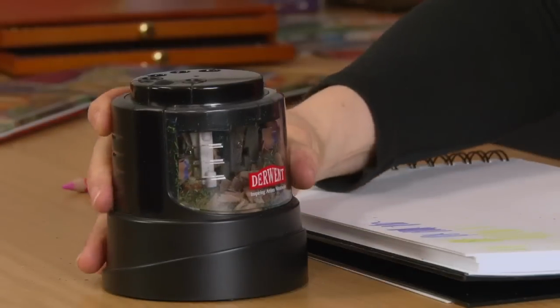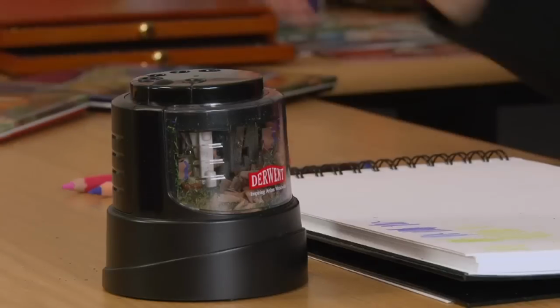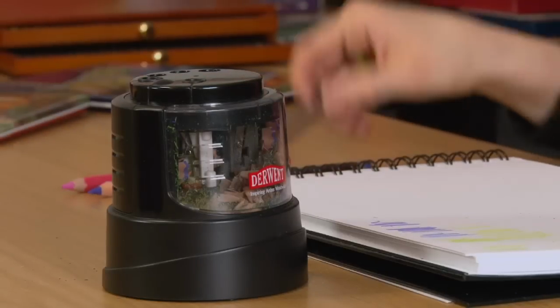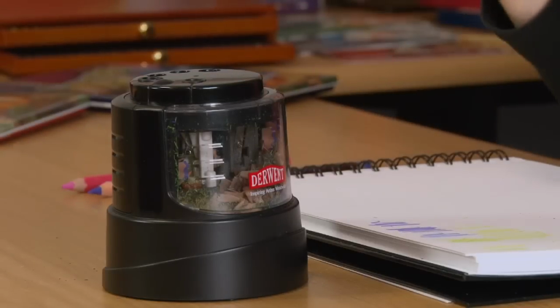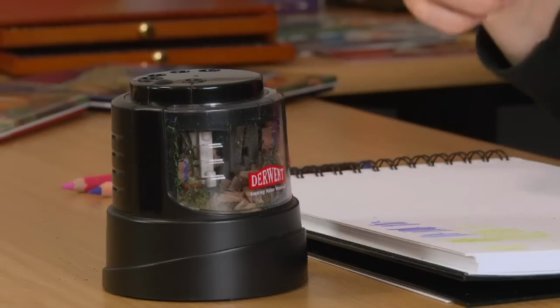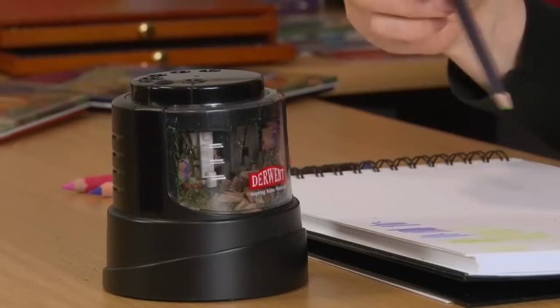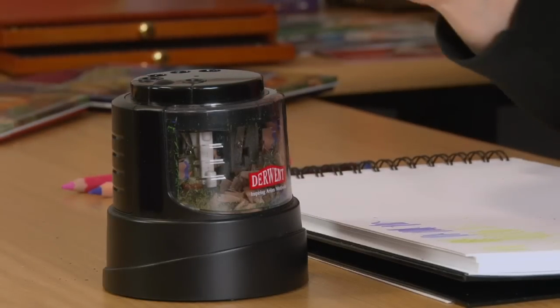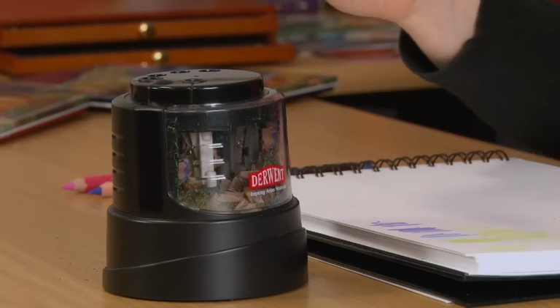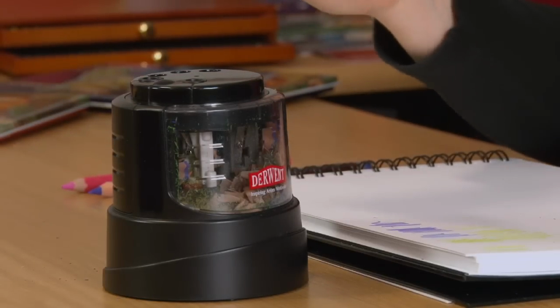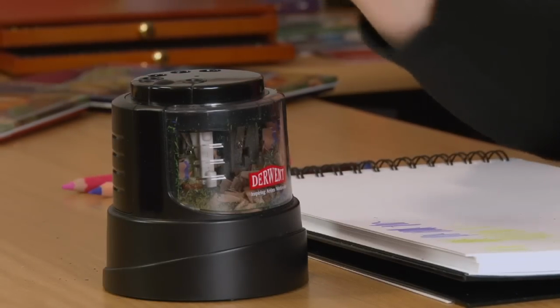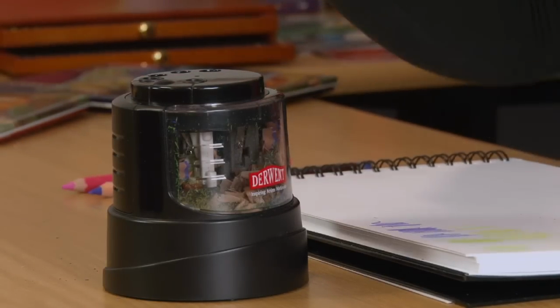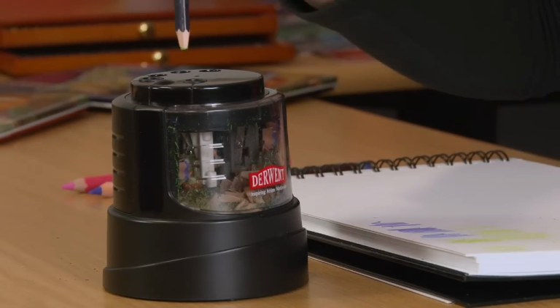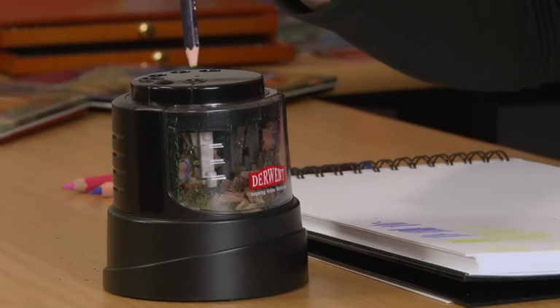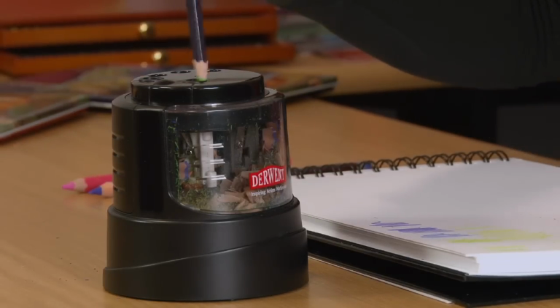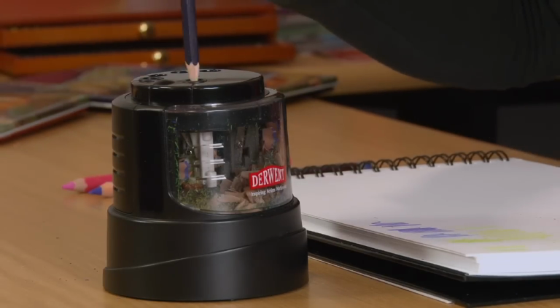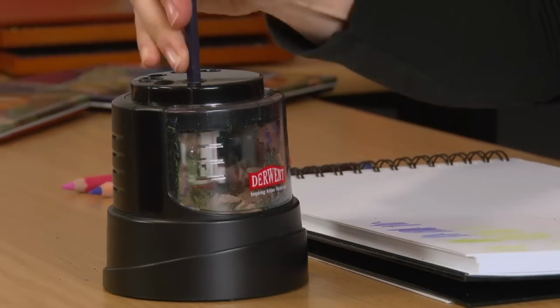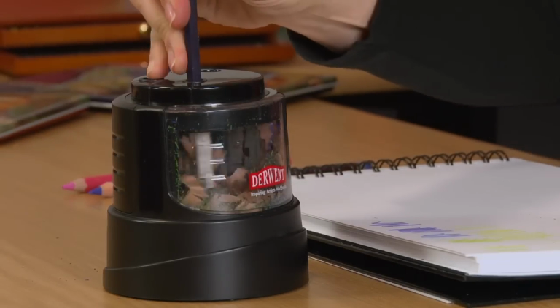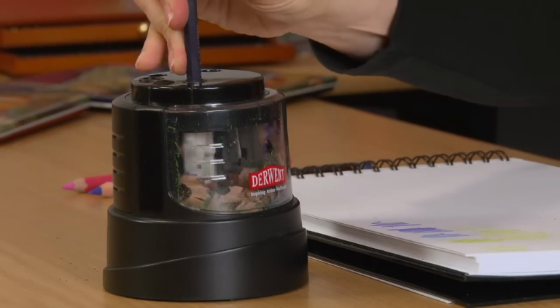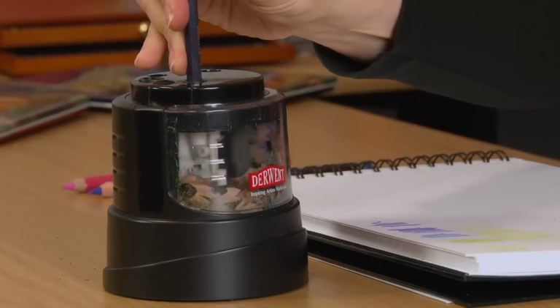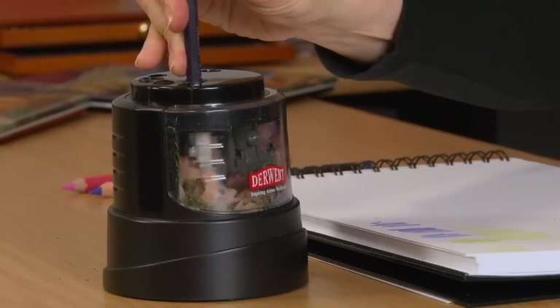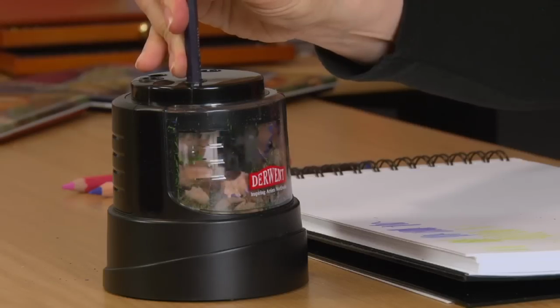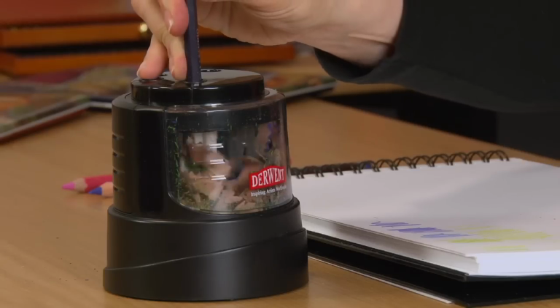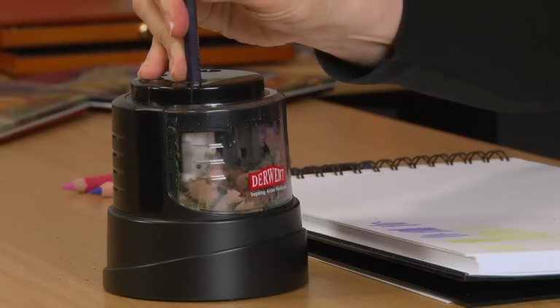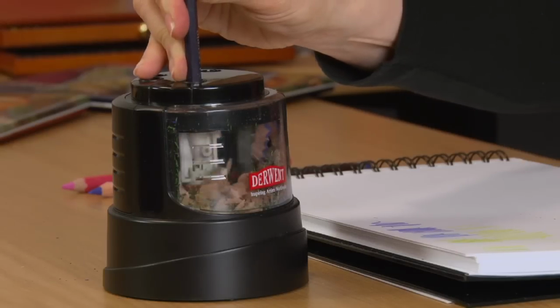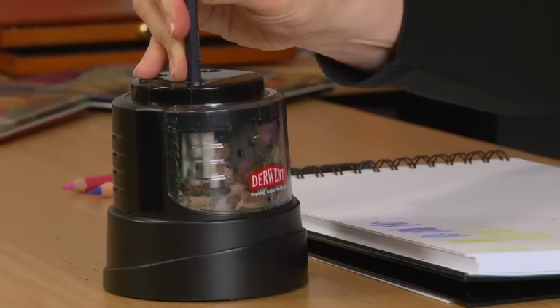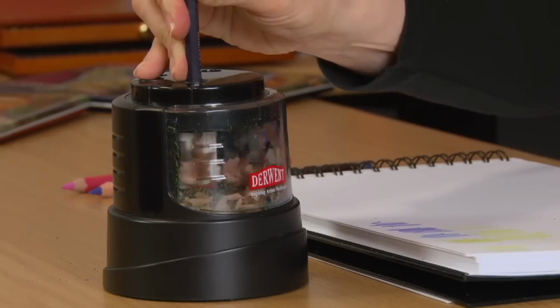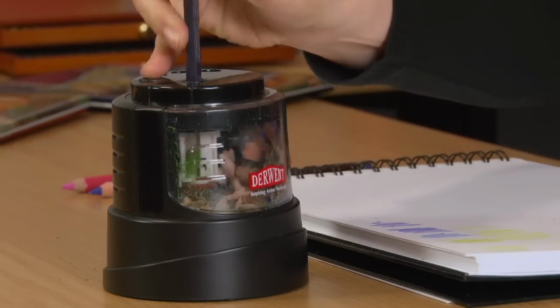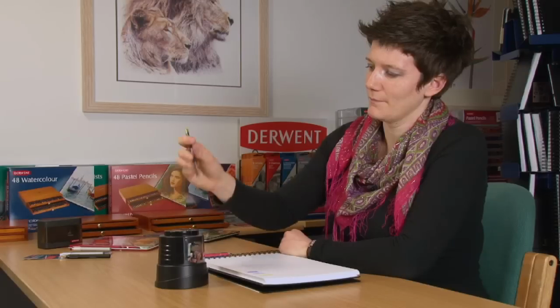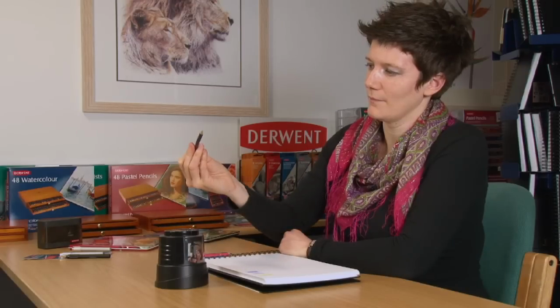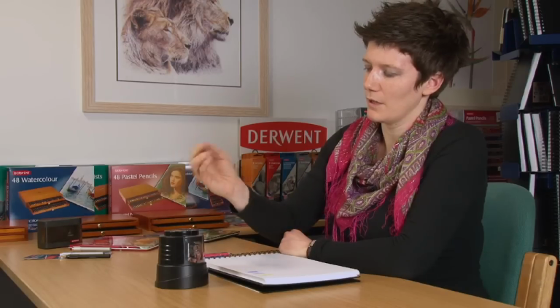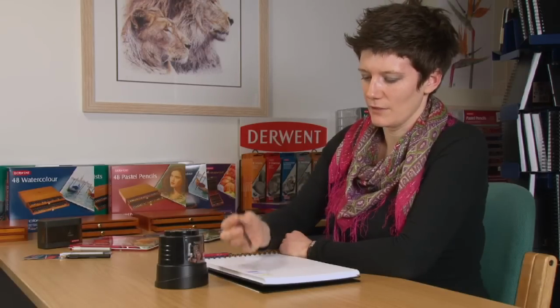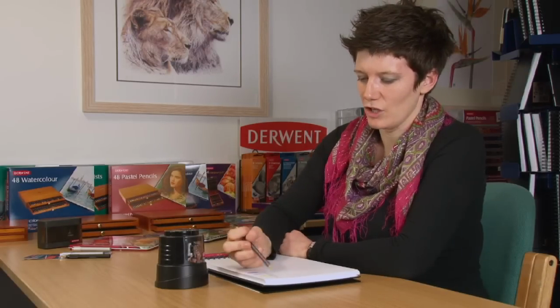First of all, I'll show you the smaller sharpener hole. This time I'm going to sharpen a studio pencil. There we go, nice and sharp.